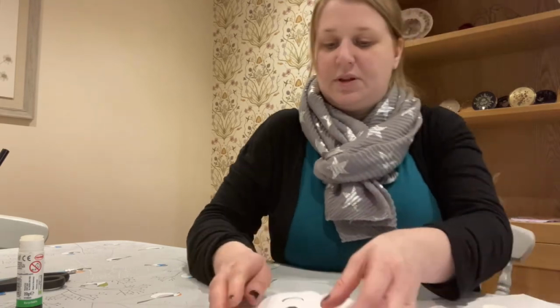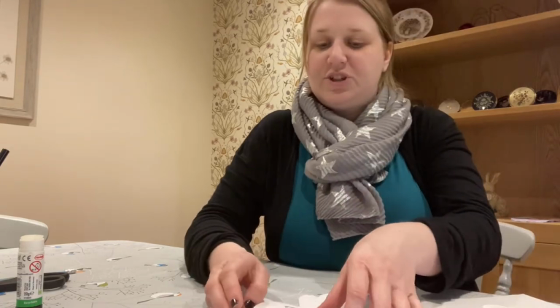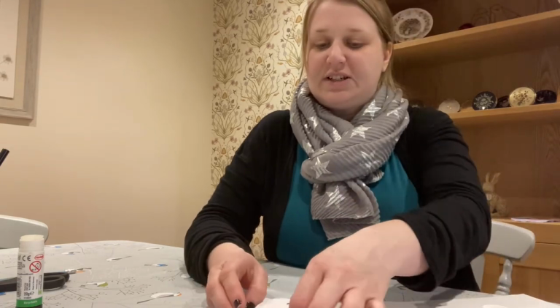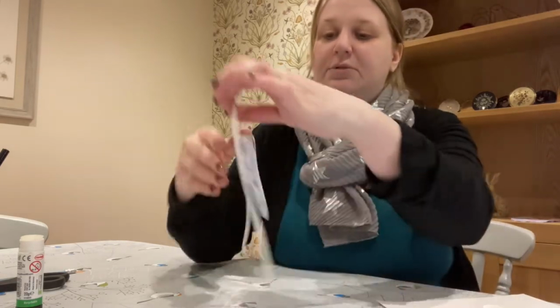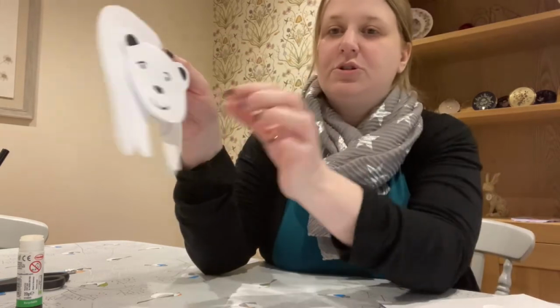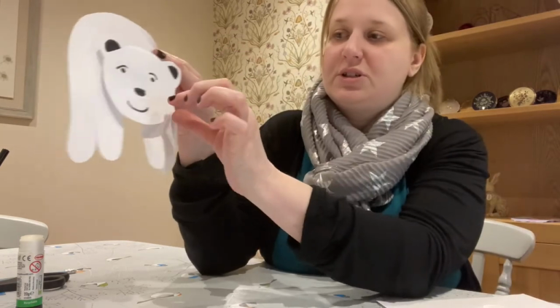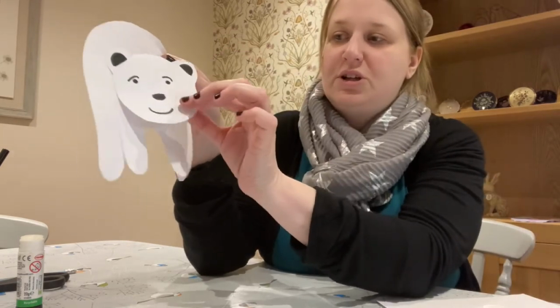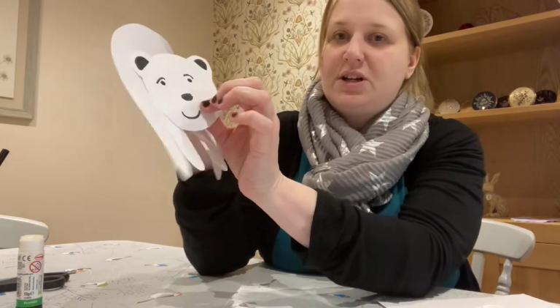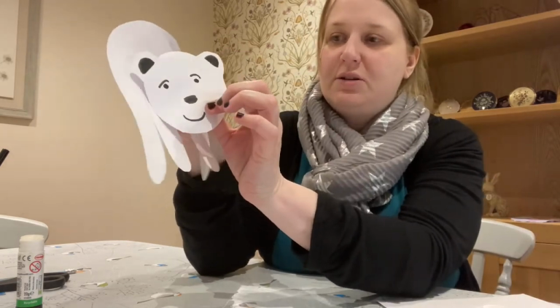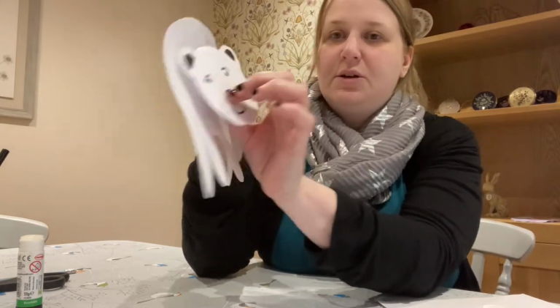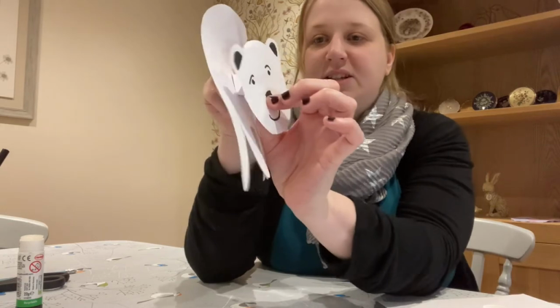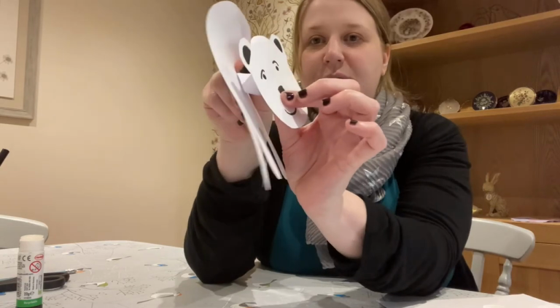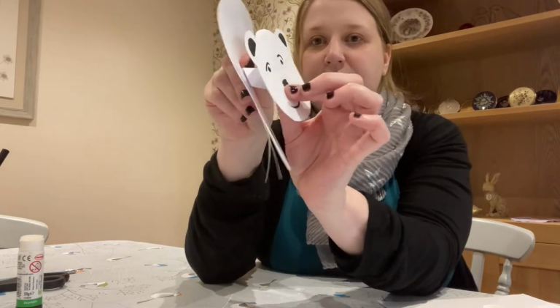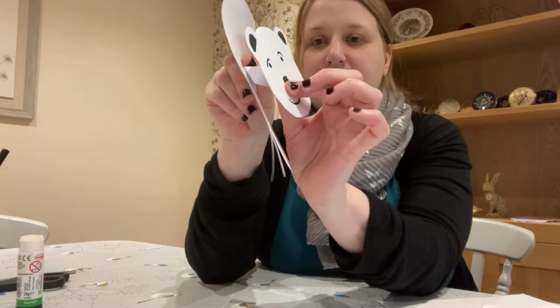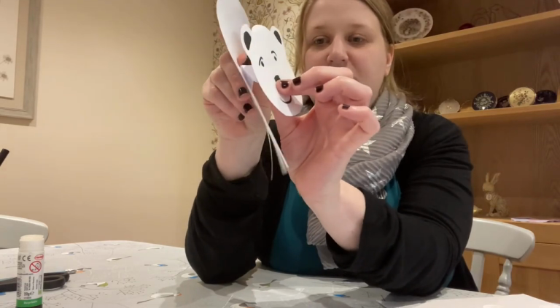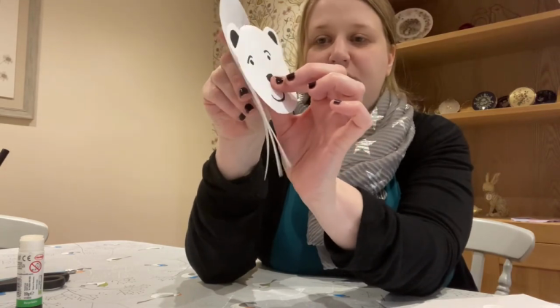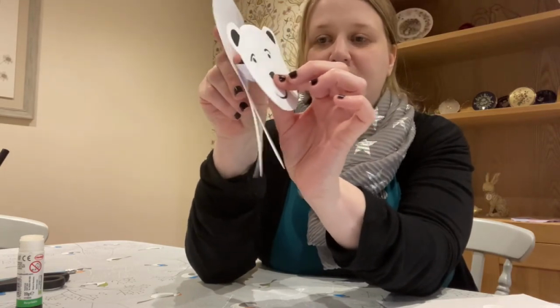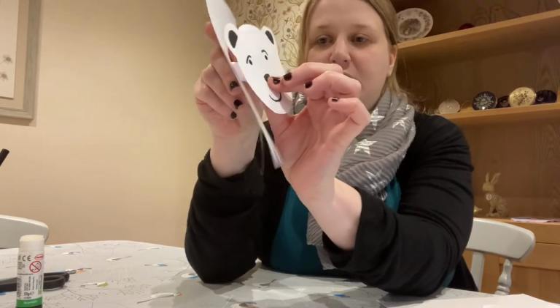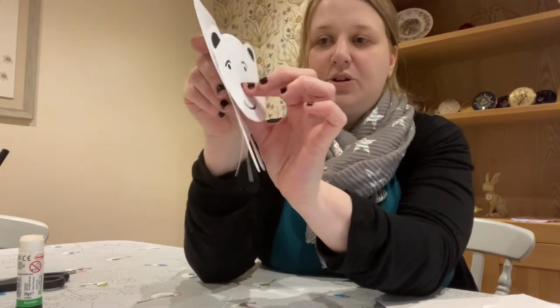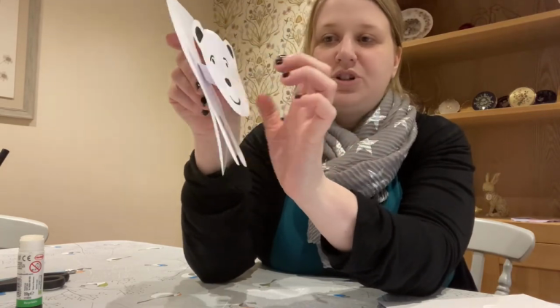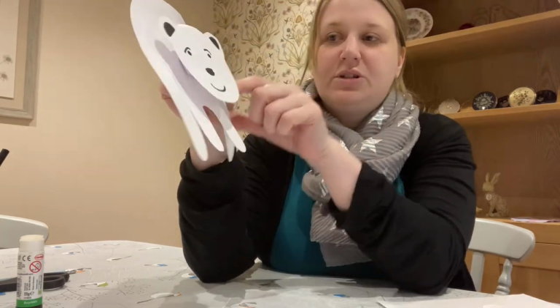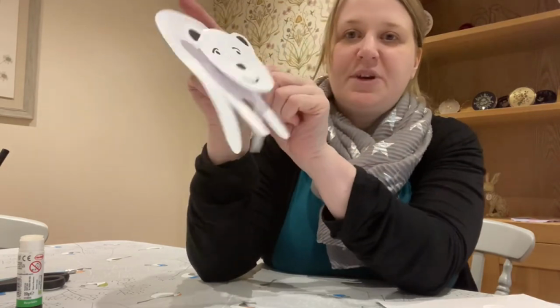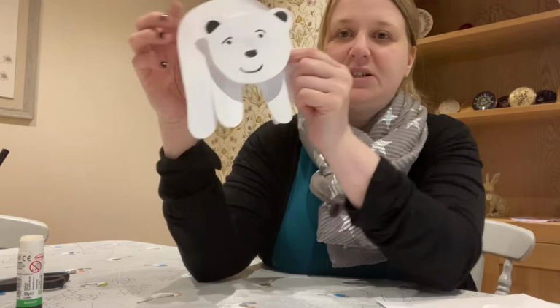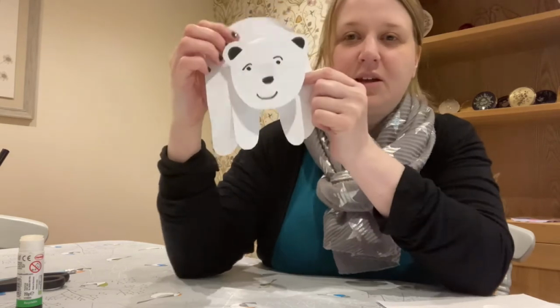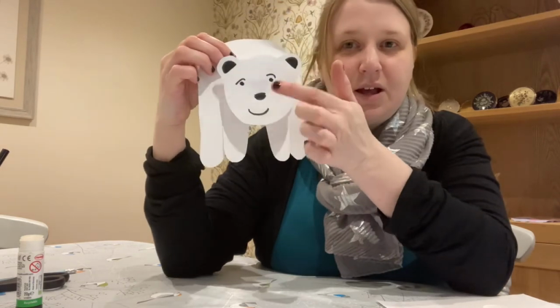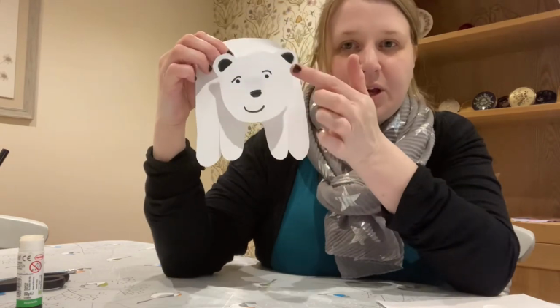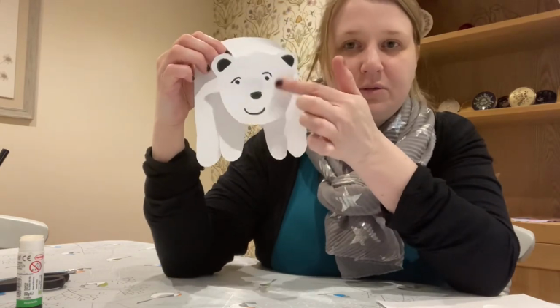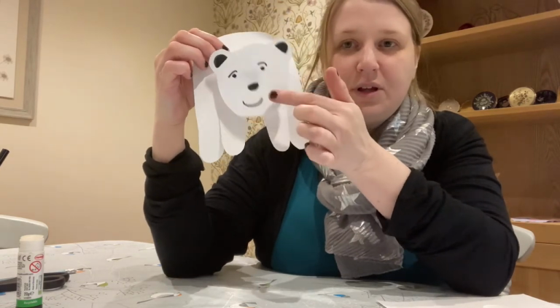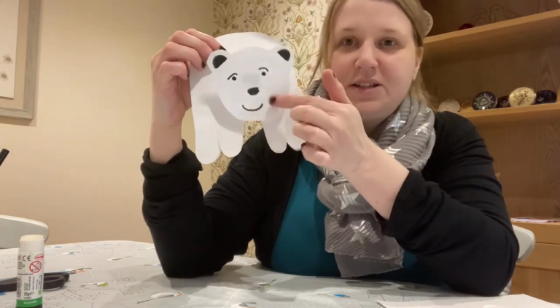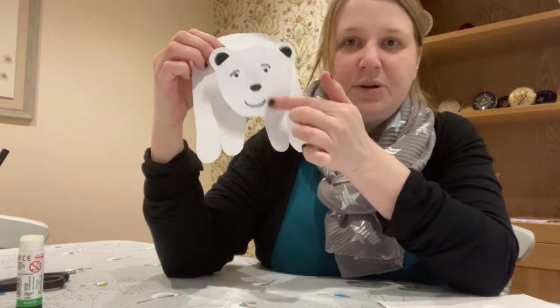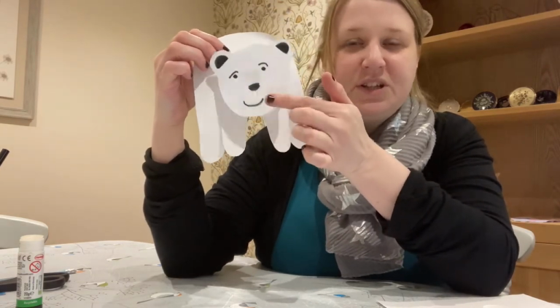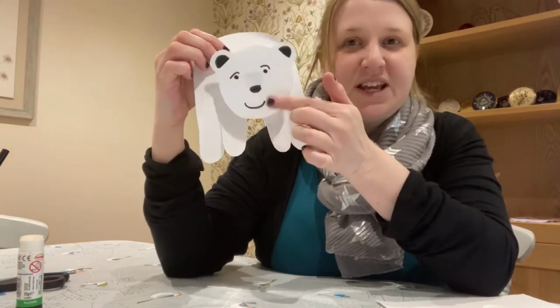Once you've stuck it down, you can just gently pull his head out a bit so that you haven't completely crushed the piece underneath. And there we go — there is our polar bear with his nodding head.